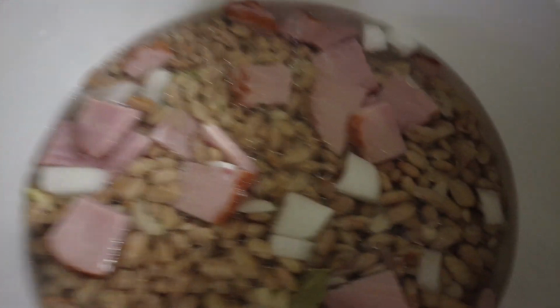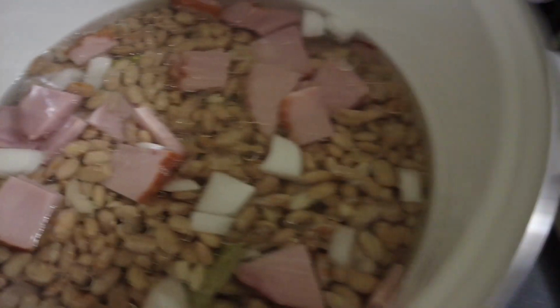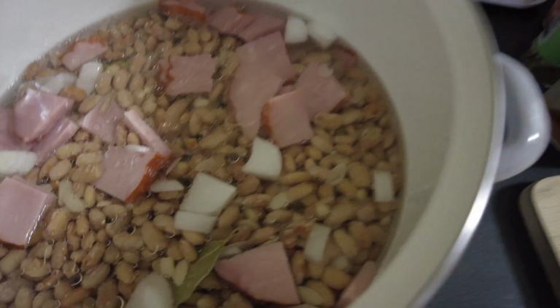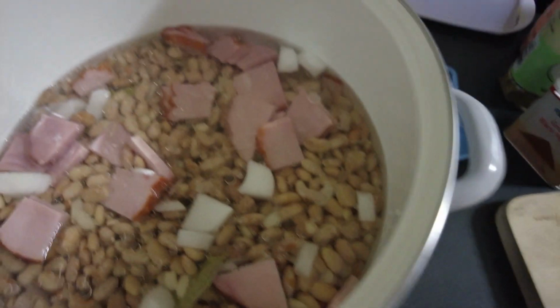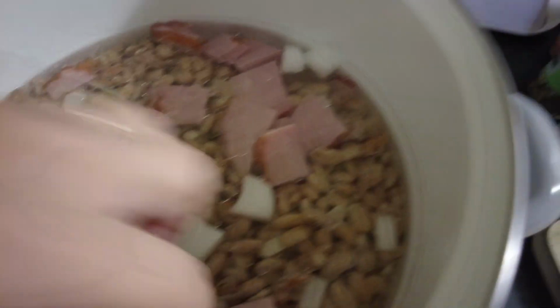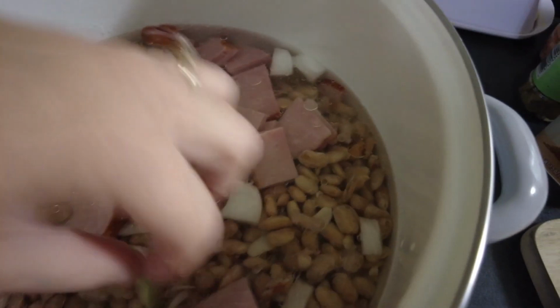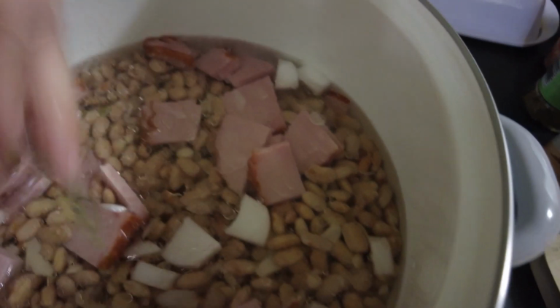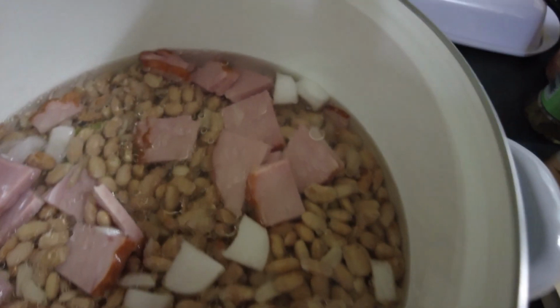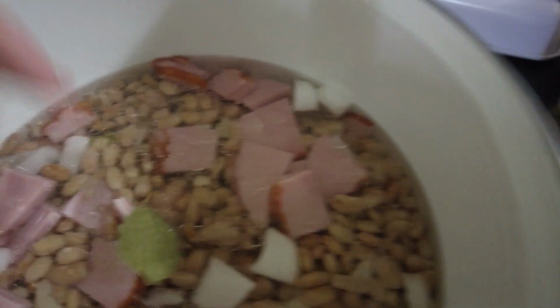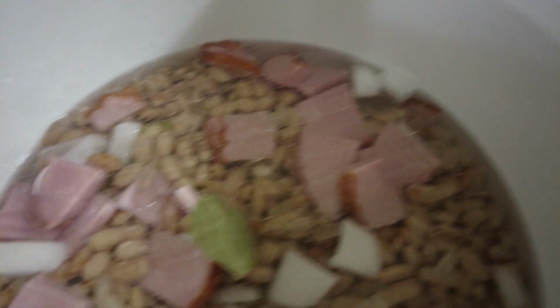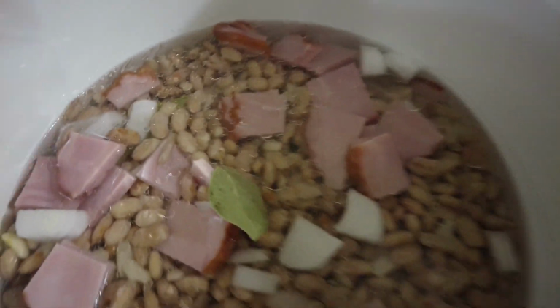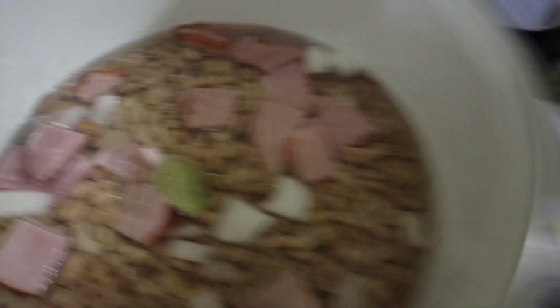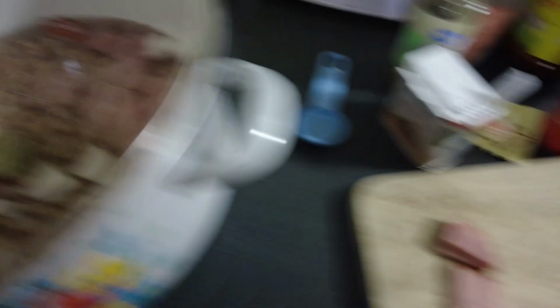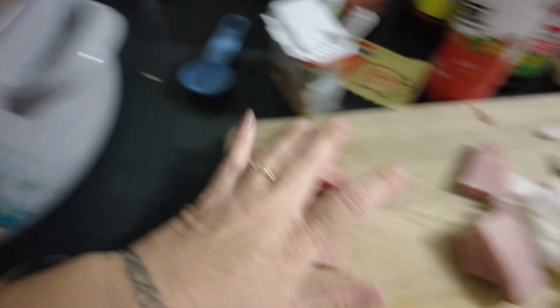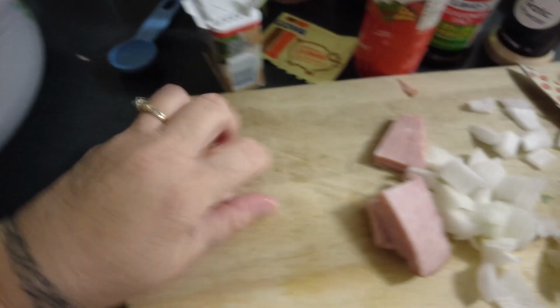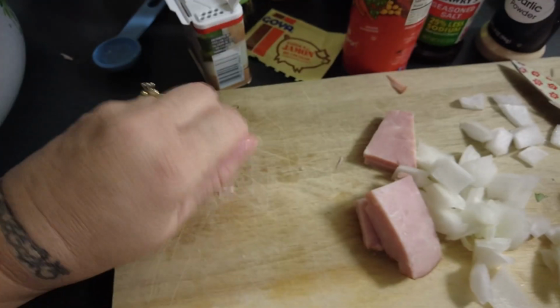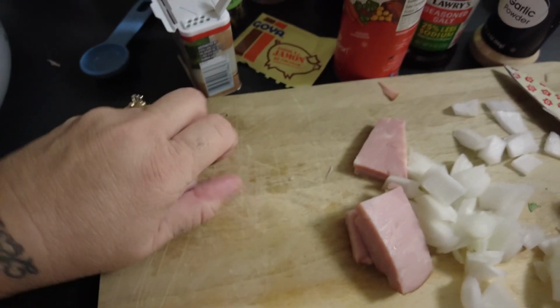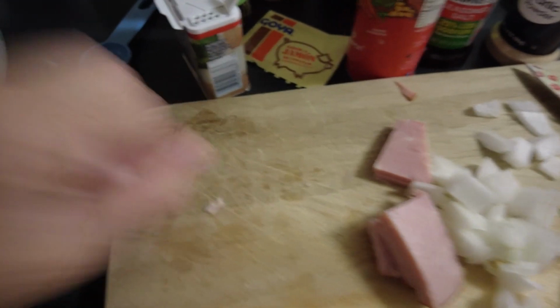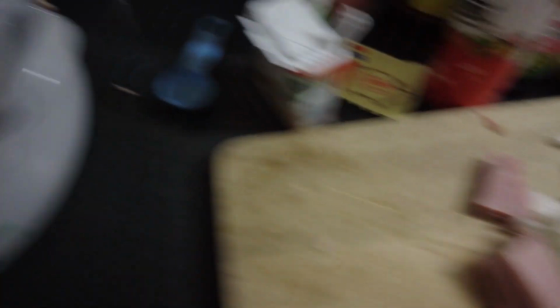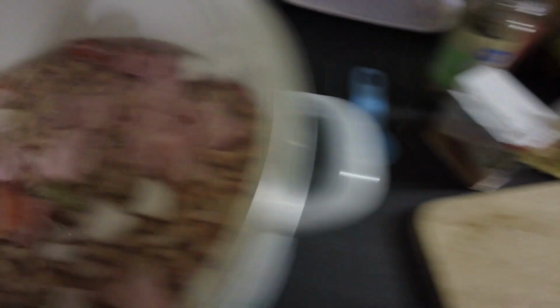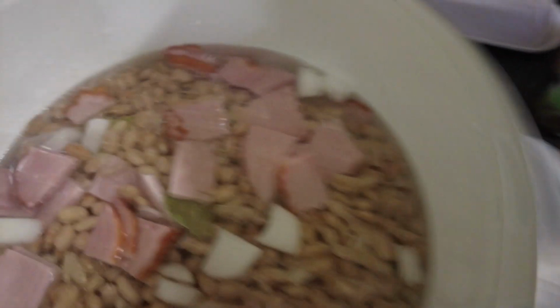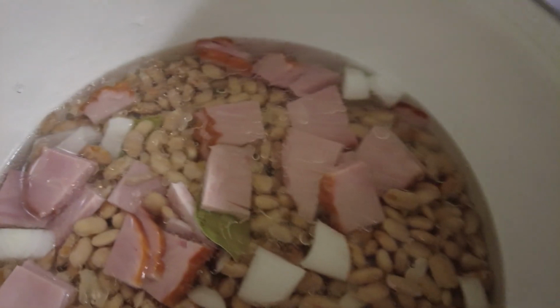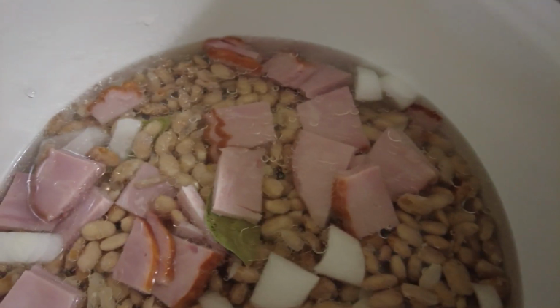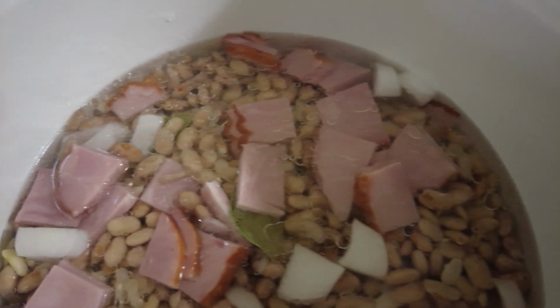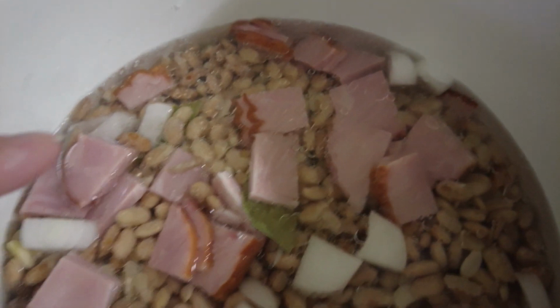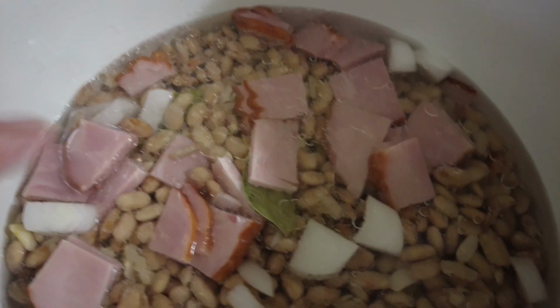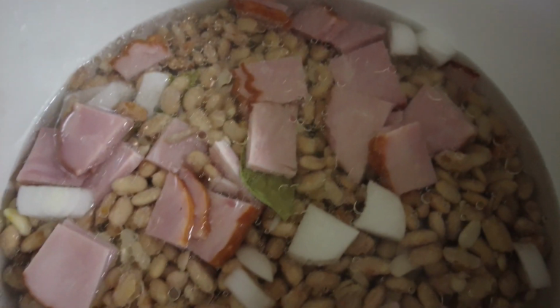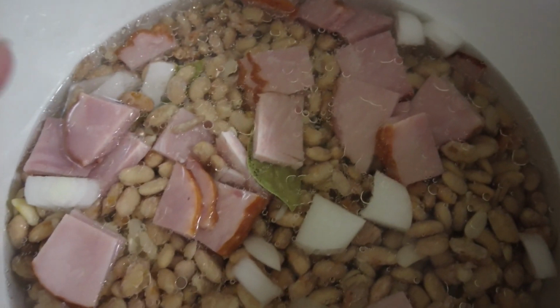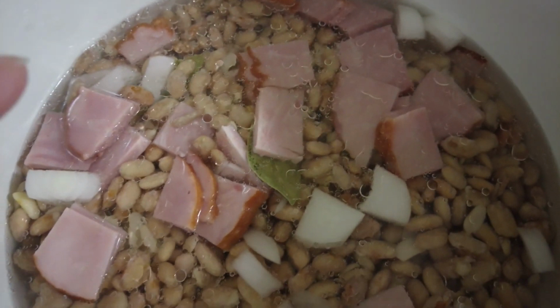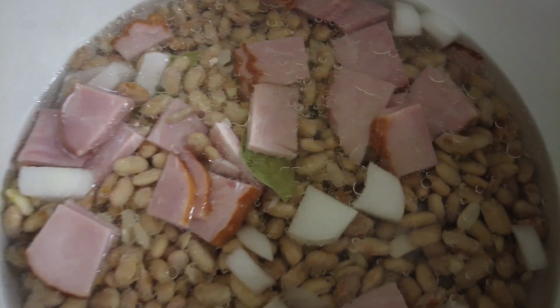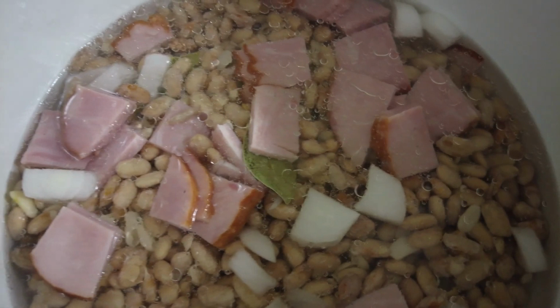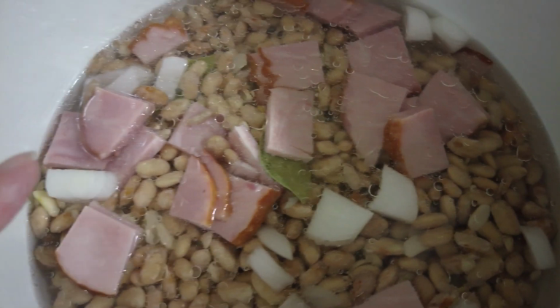I put my two bay leaves in there. Then I'll put it on the stove and let it get to a boil and I'll be back.